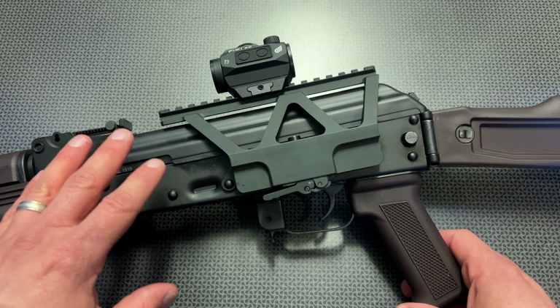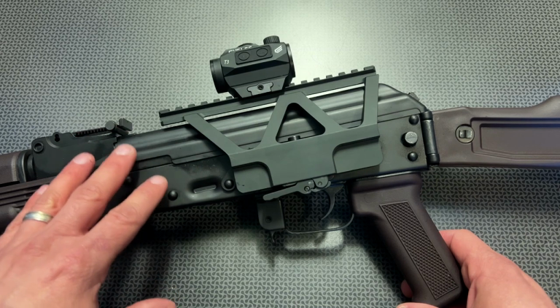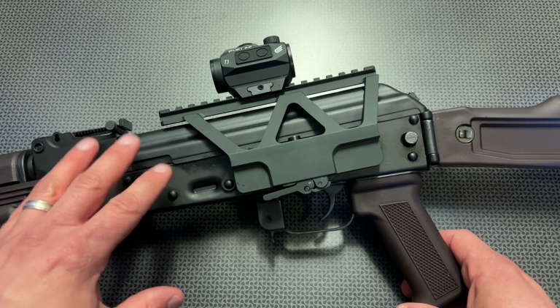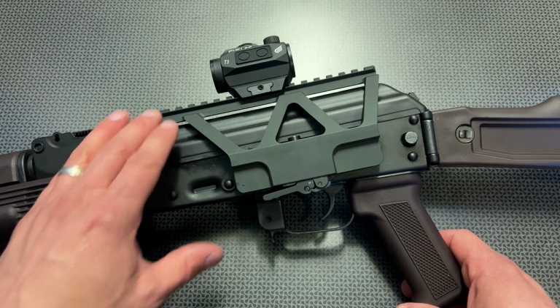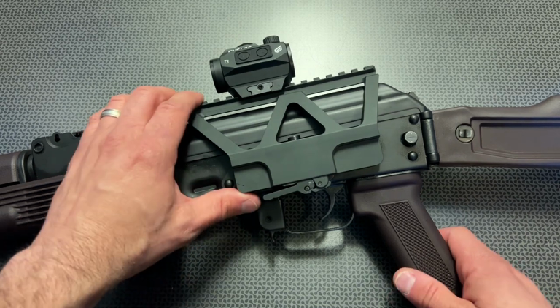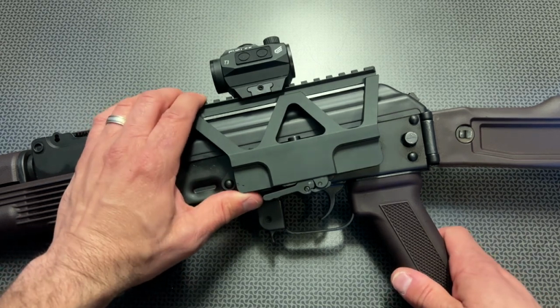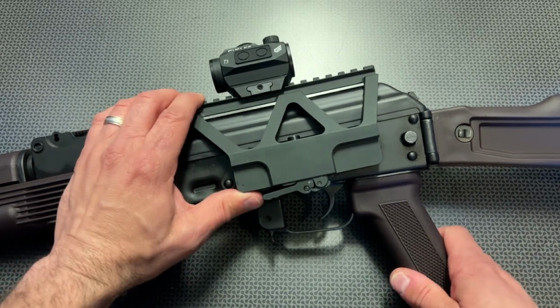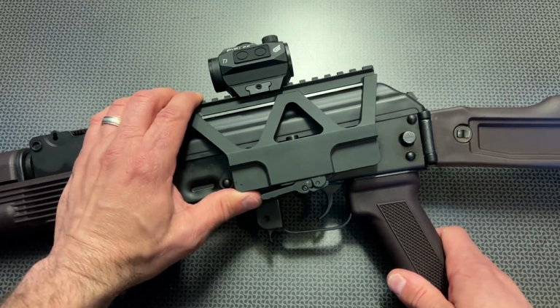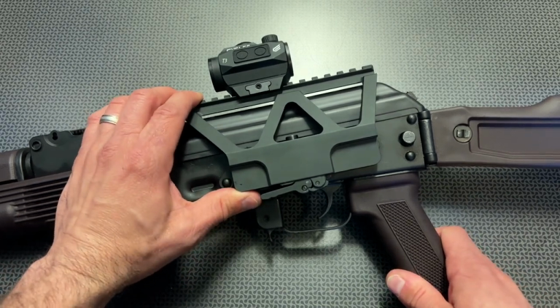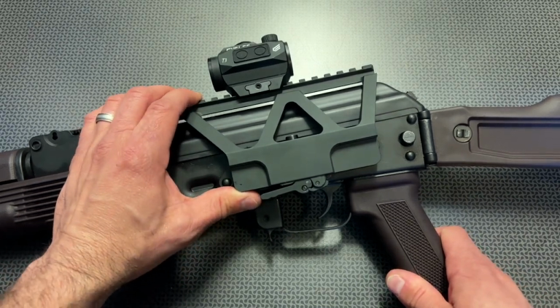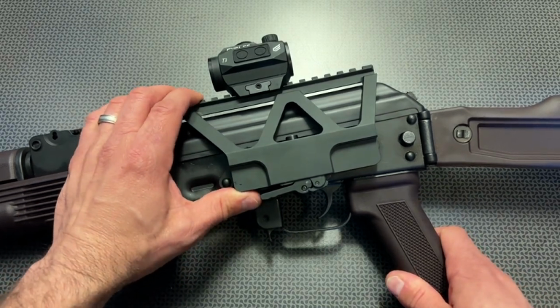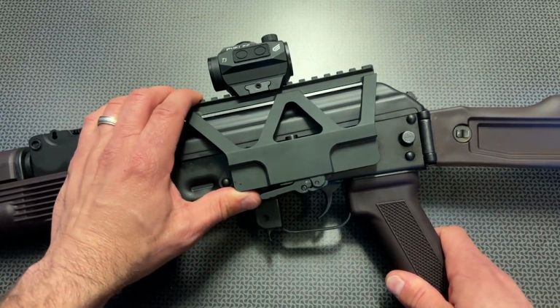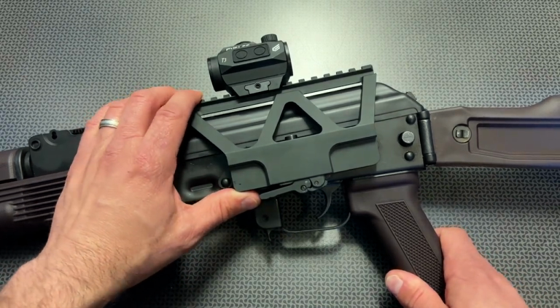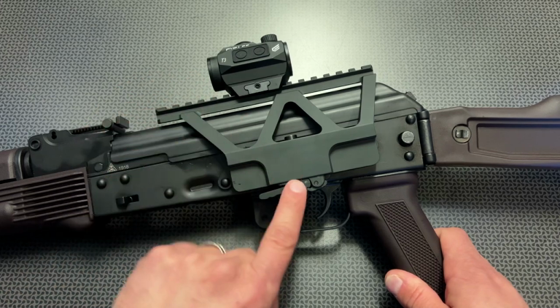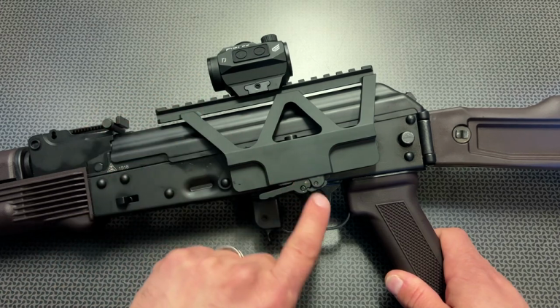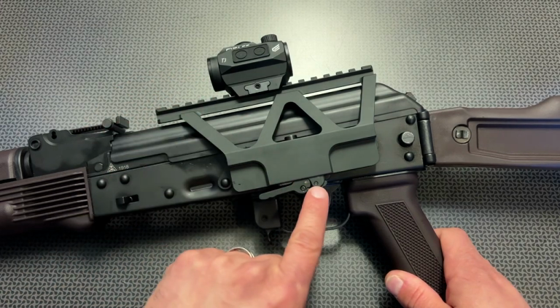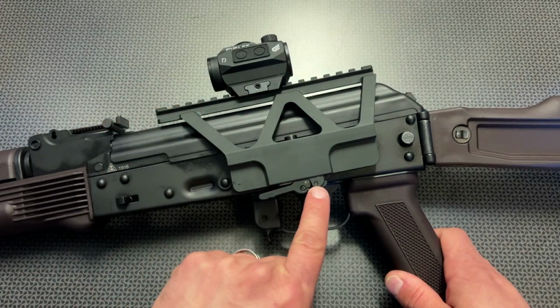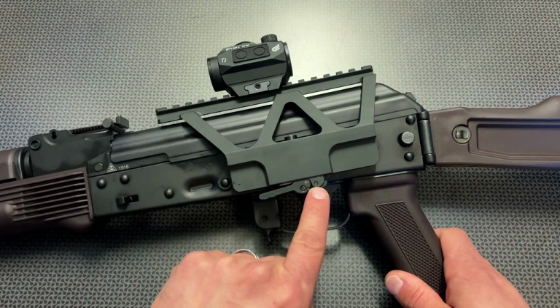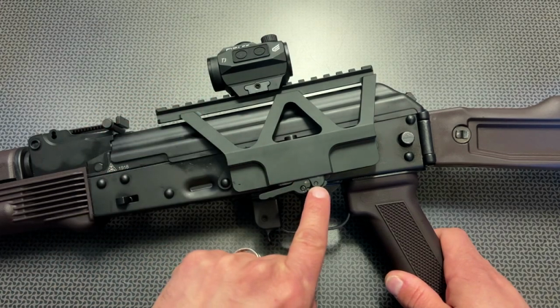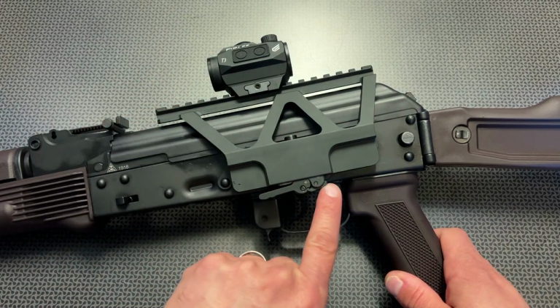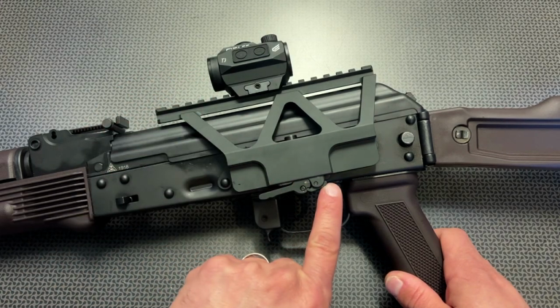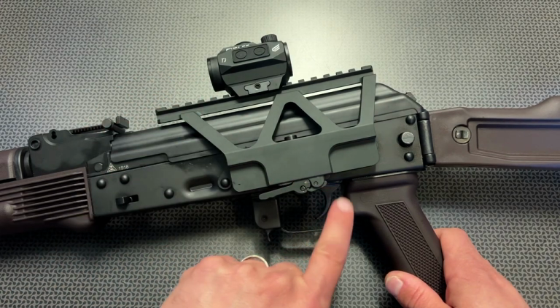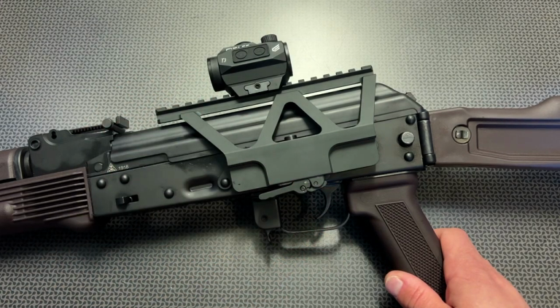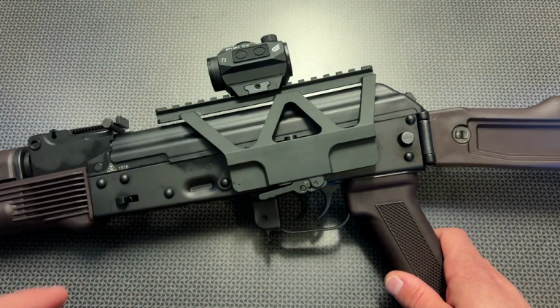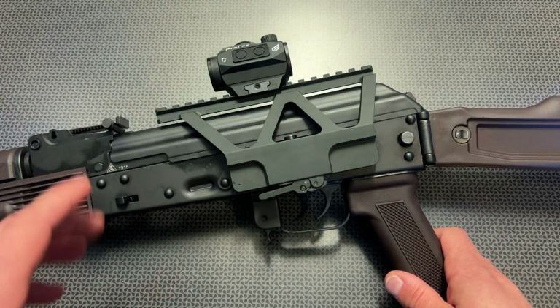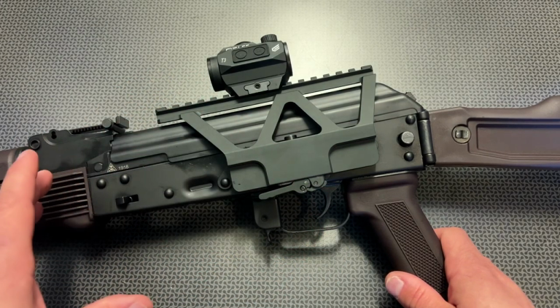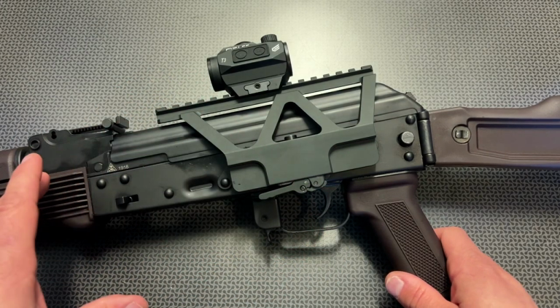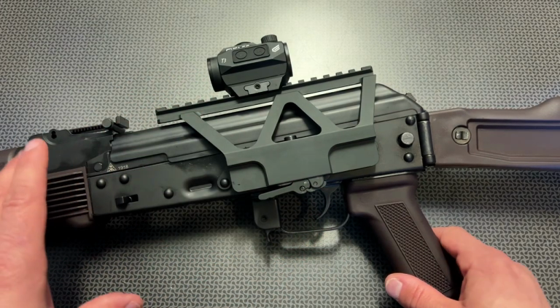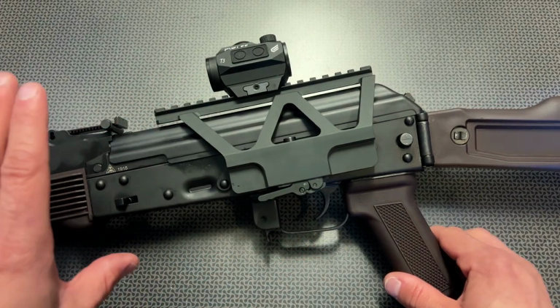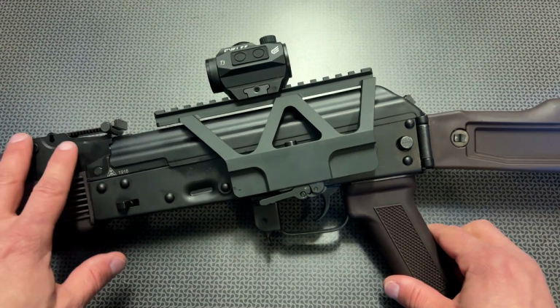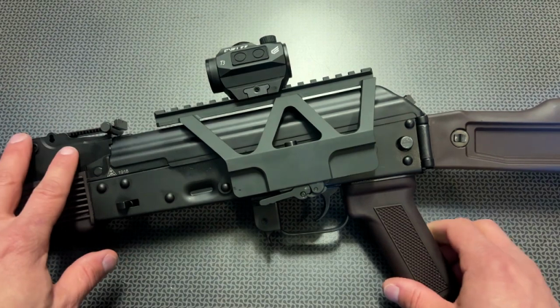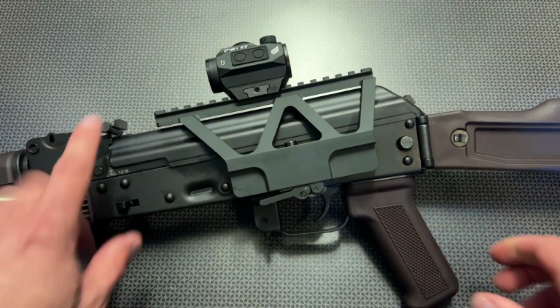It mounted up rock solid with absolutely no play or wobble, and this secondary locking tab is just depressed right here to release it, and it works out great.